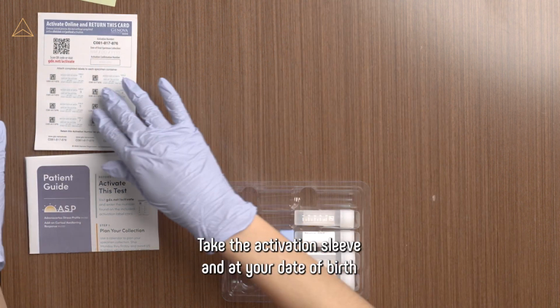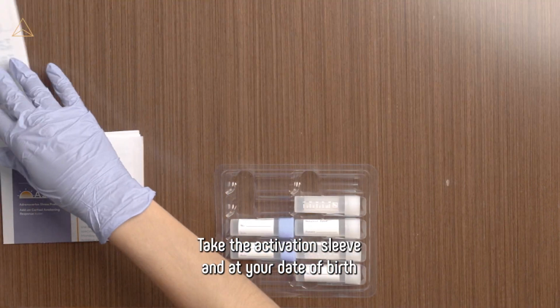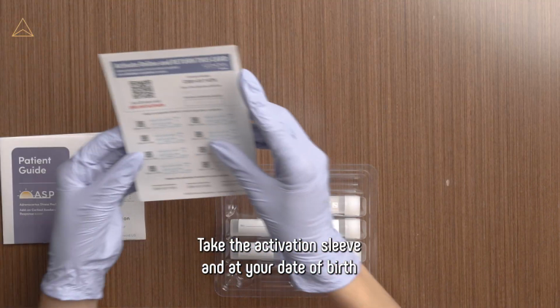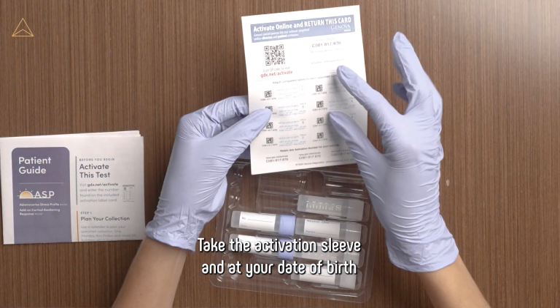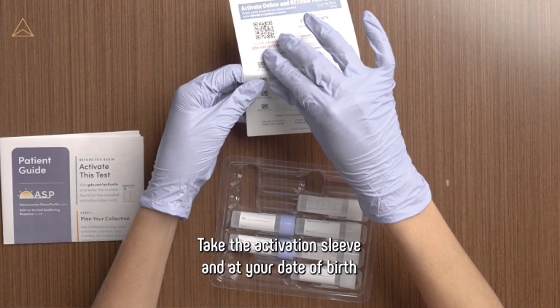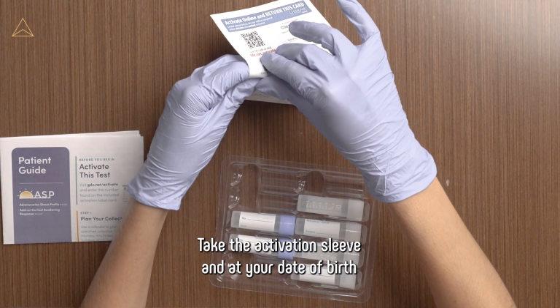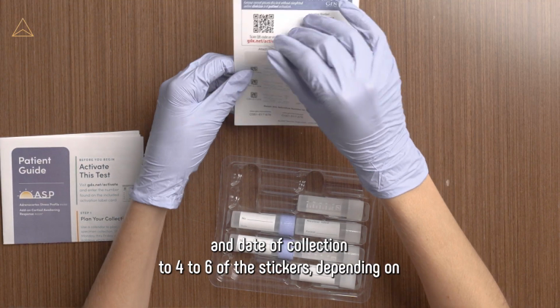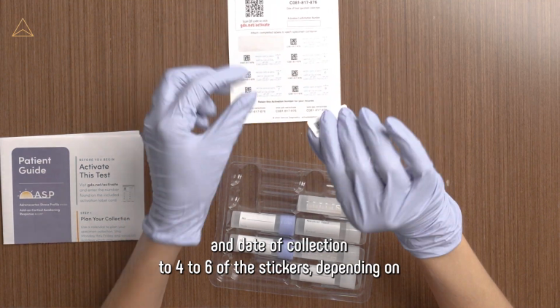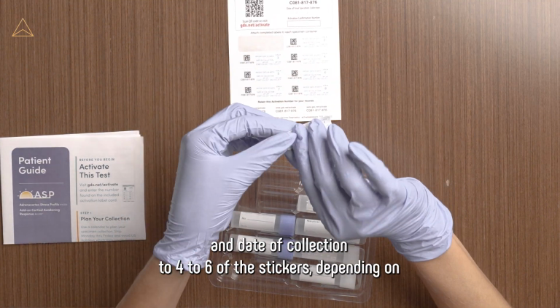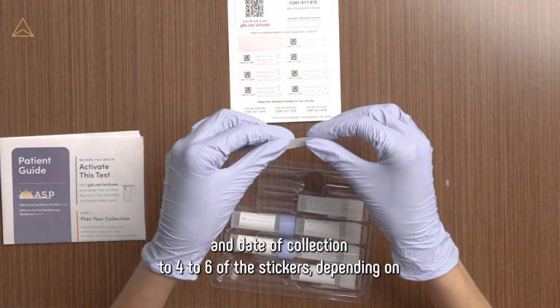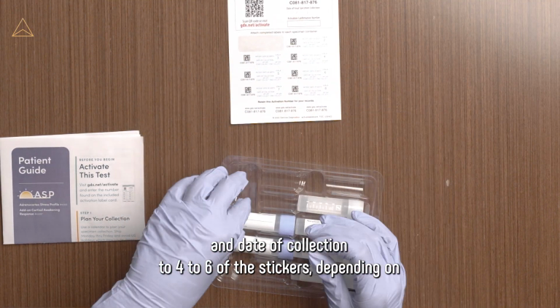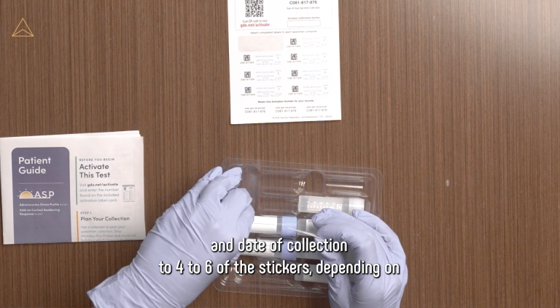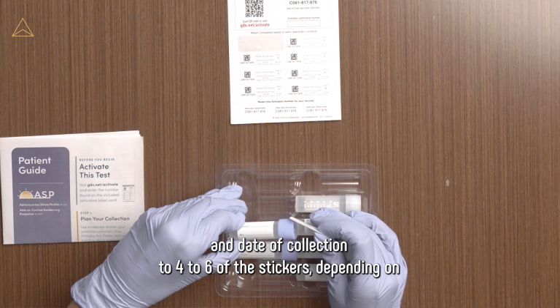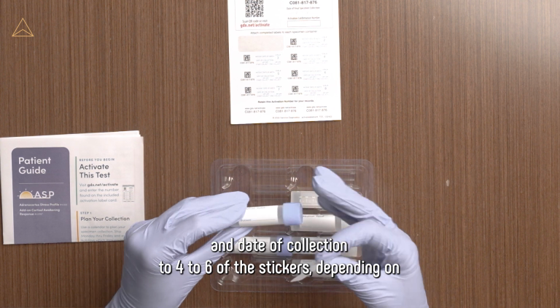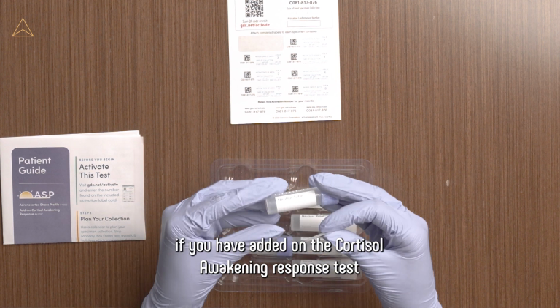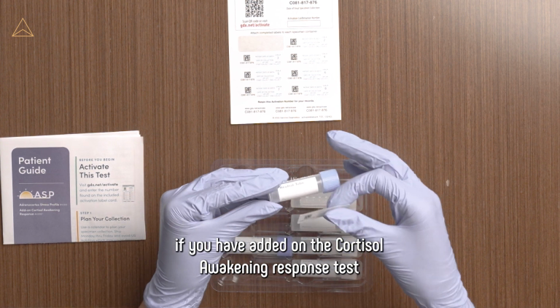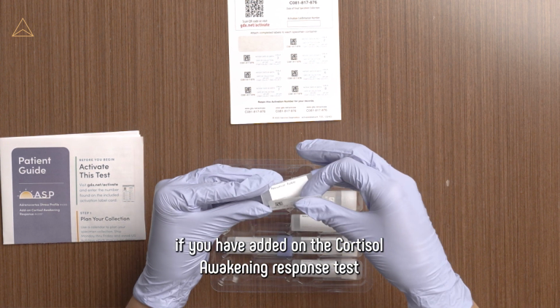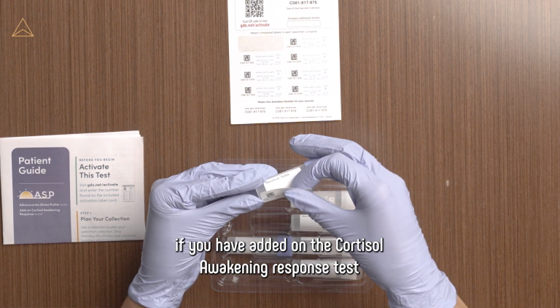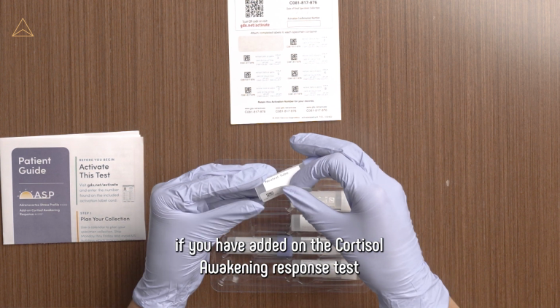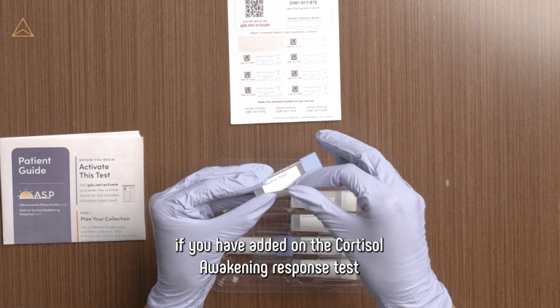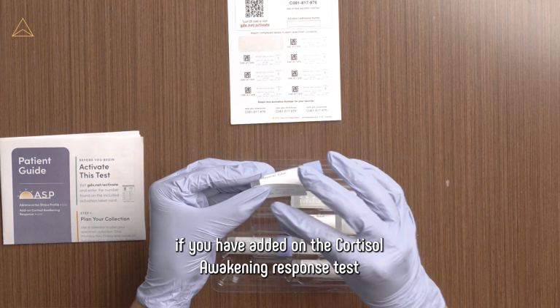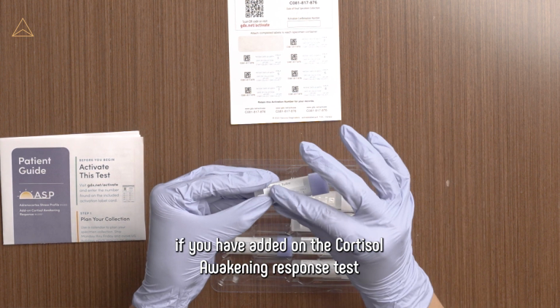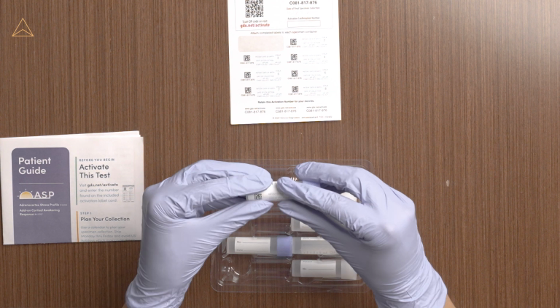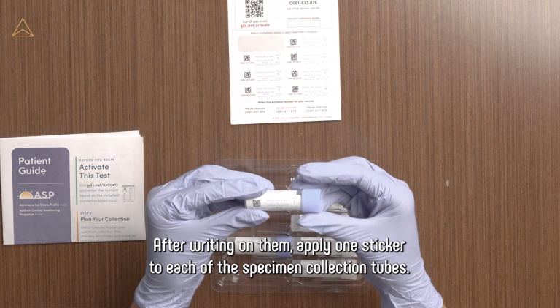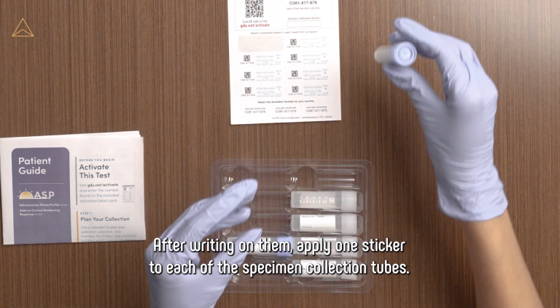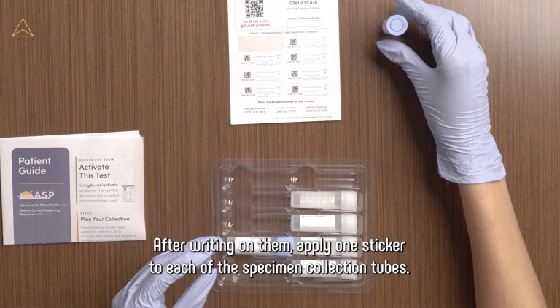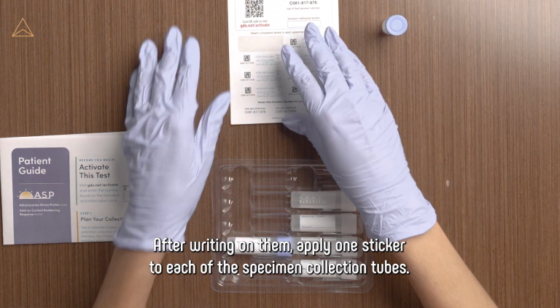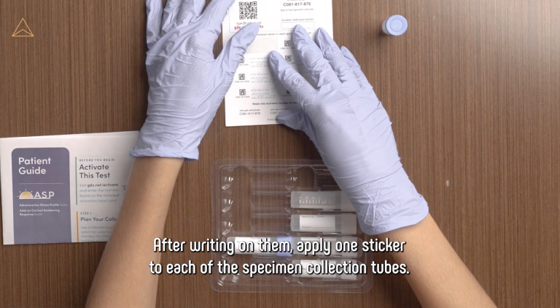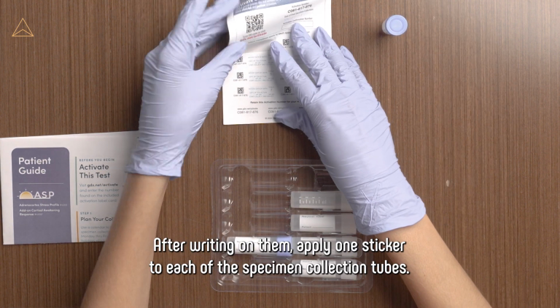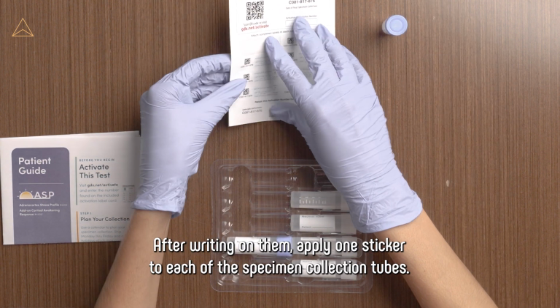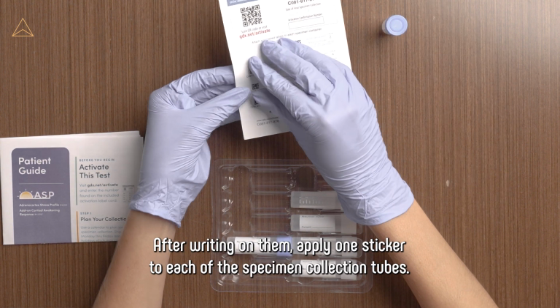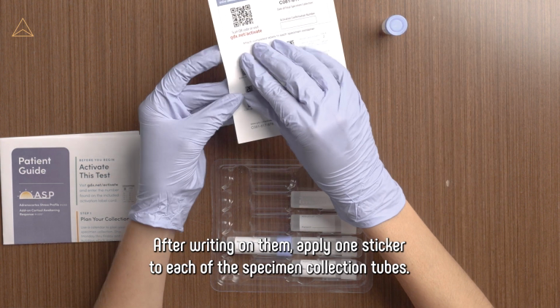Take the activation sleeve and add your date of birth and date of collection to four to six of the stickers, depending on if you have added on the Cortisol Awakening Response Test. After writing on them, apply one sticker to each of the specimen collection tubes.